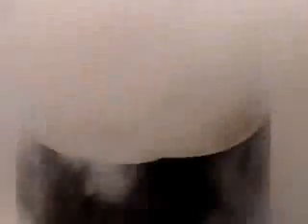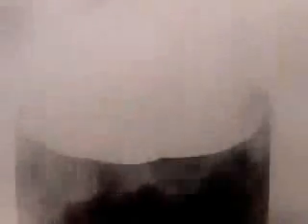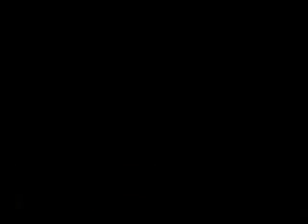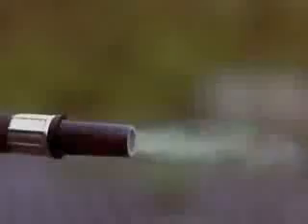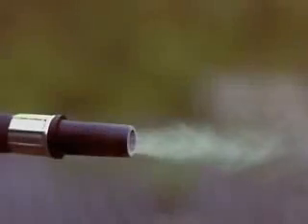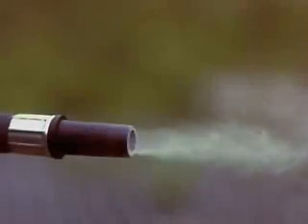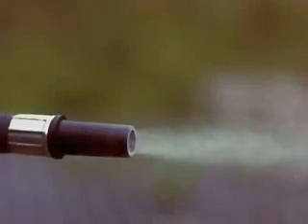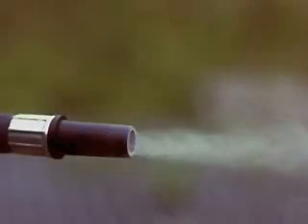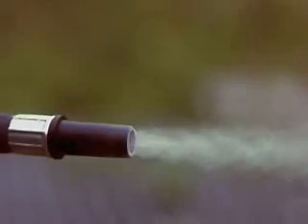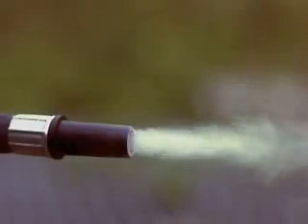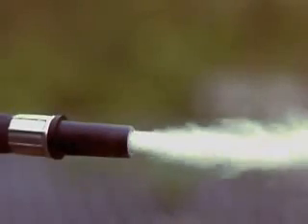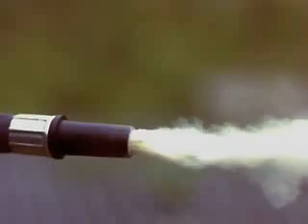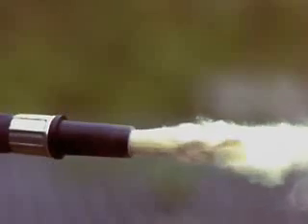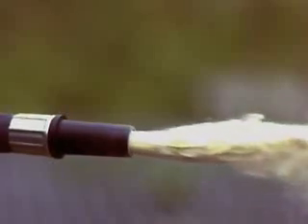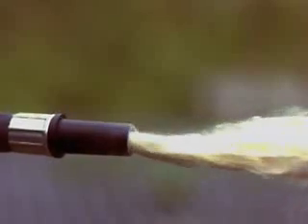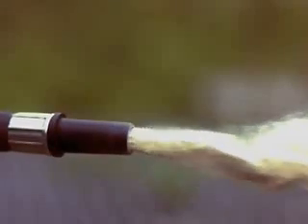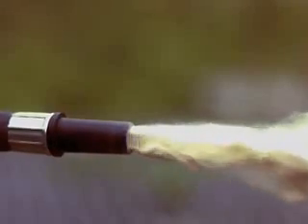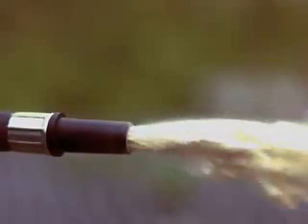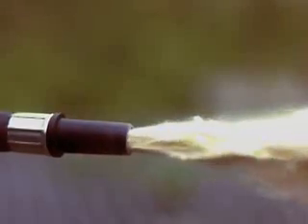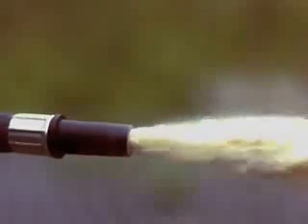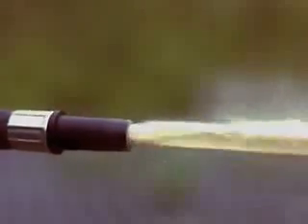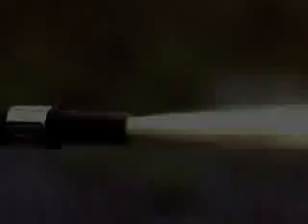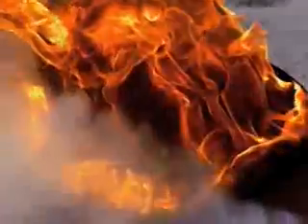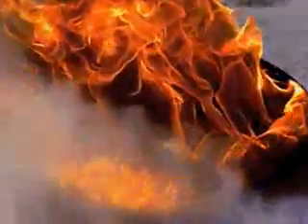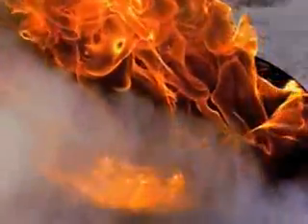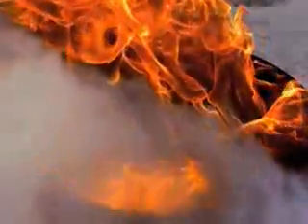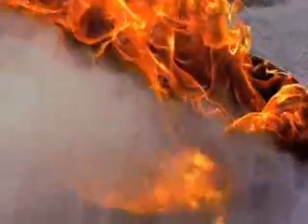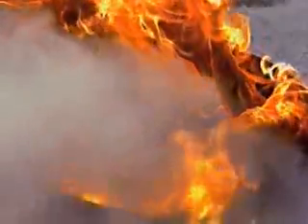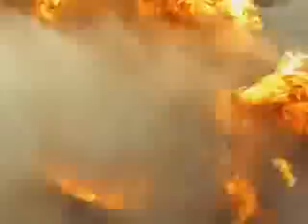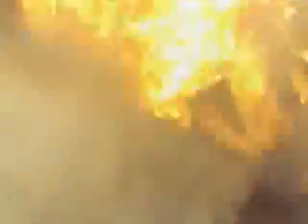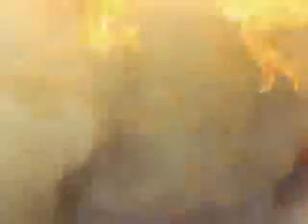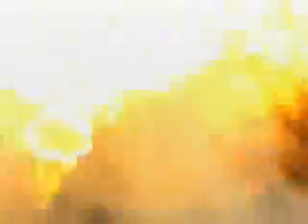The powder inside the extinguisher is a mixture of mono ammonium phosphate, ammonium sulfite and additives. And as it's released from the extinguisher, it partly smothers the fire and stops the oxygen getting to the fuel and heat, and the fire goes out.